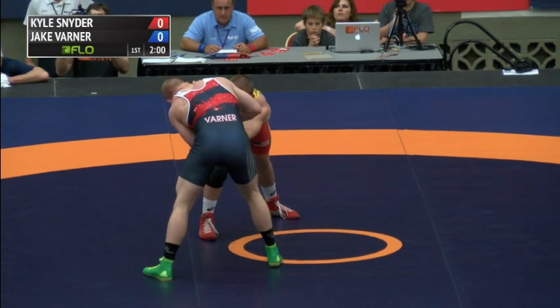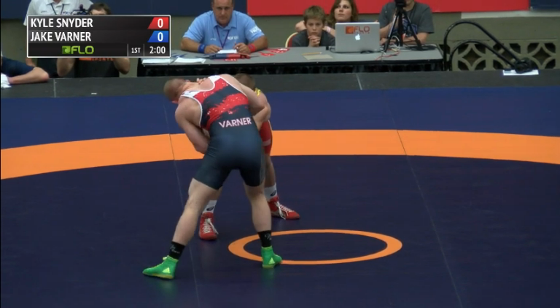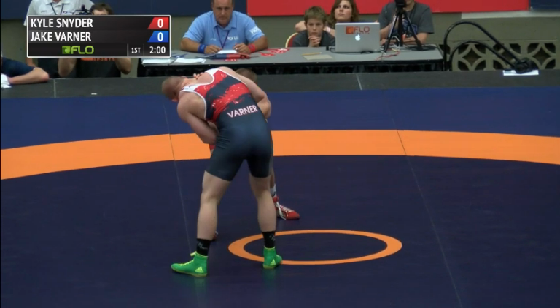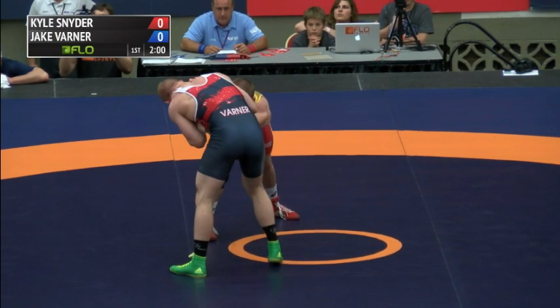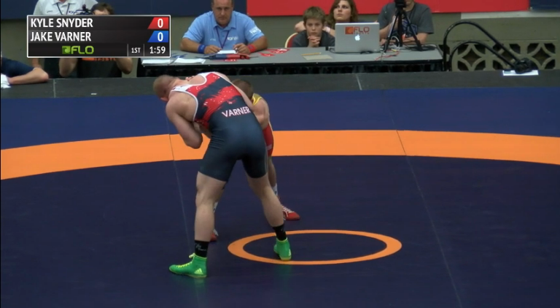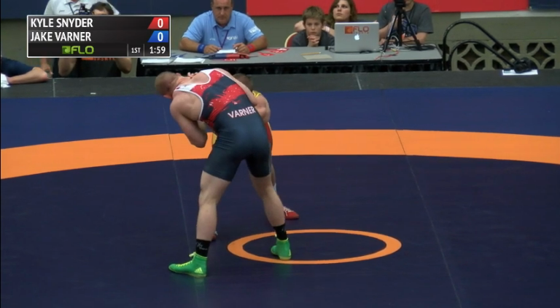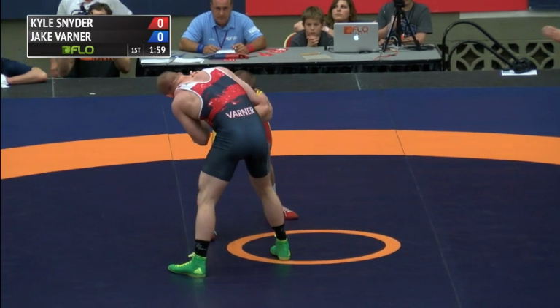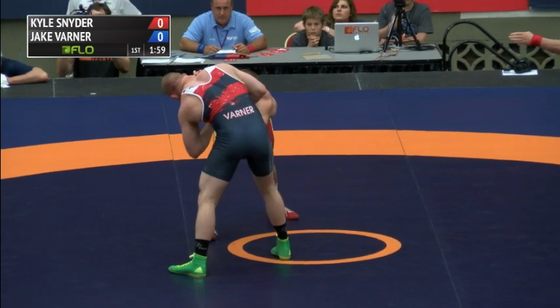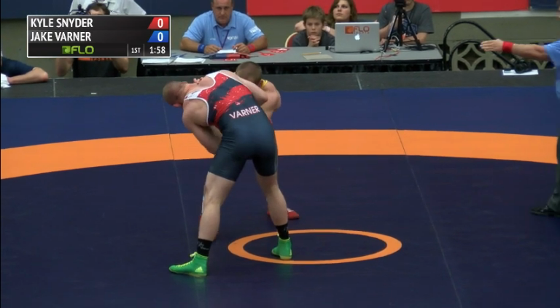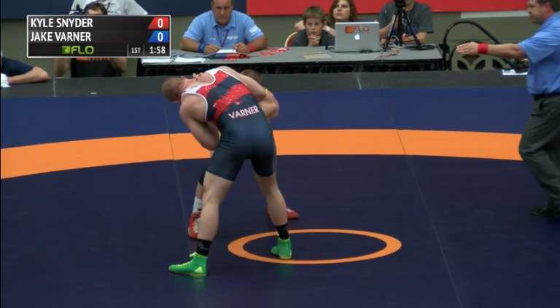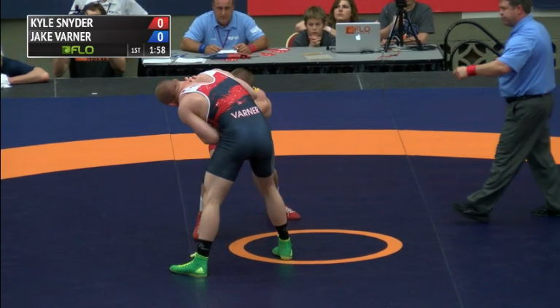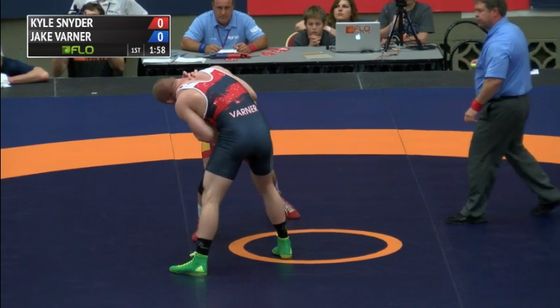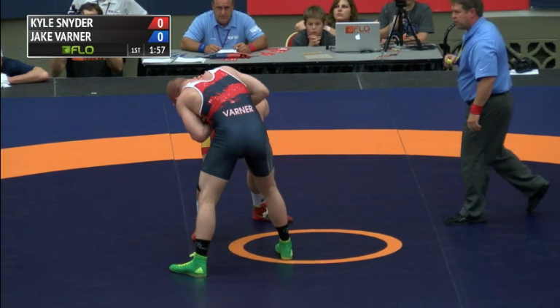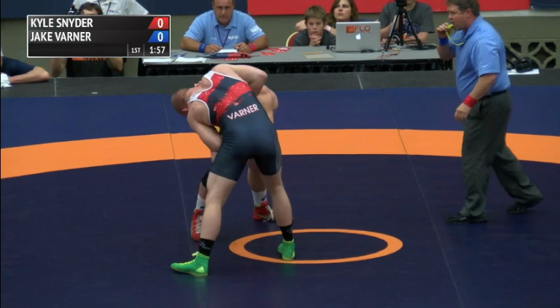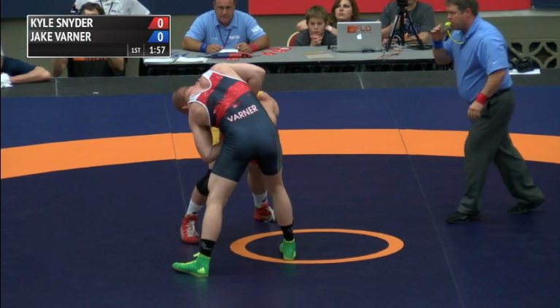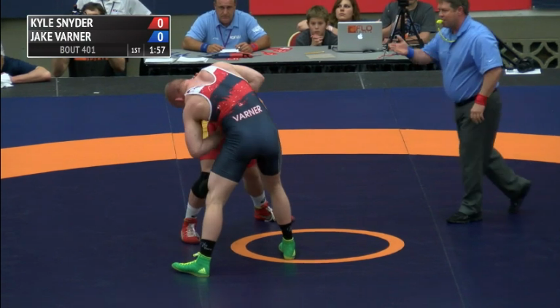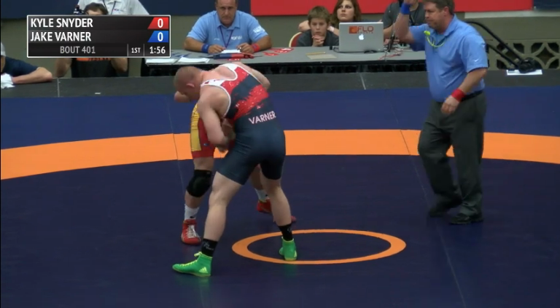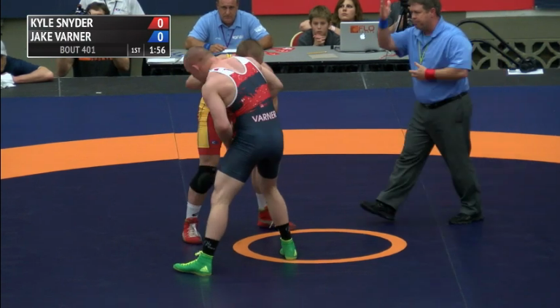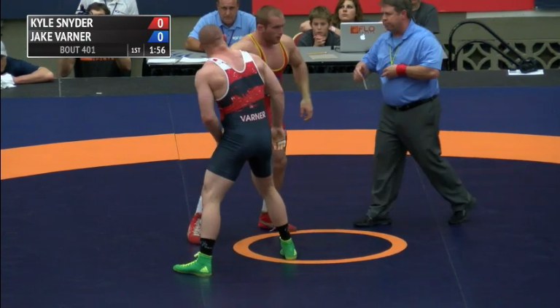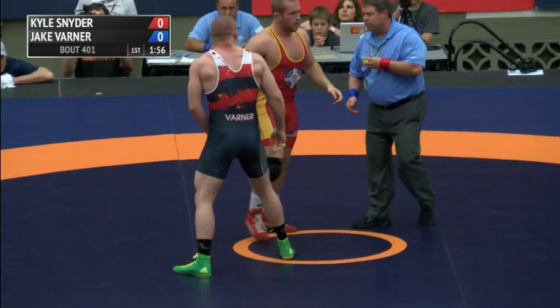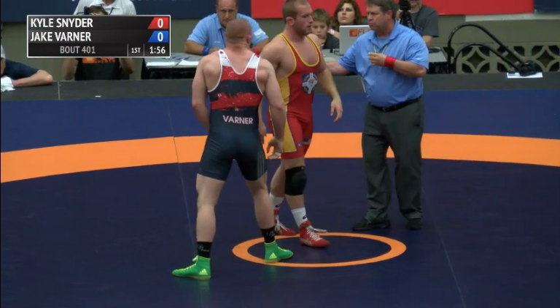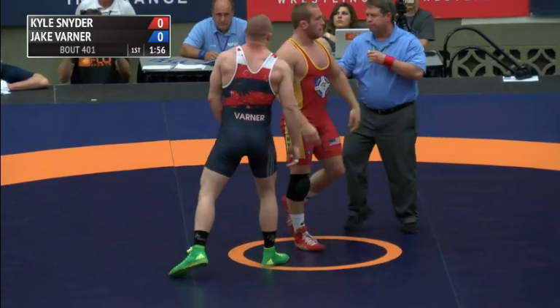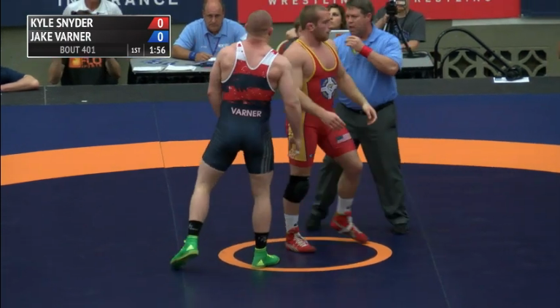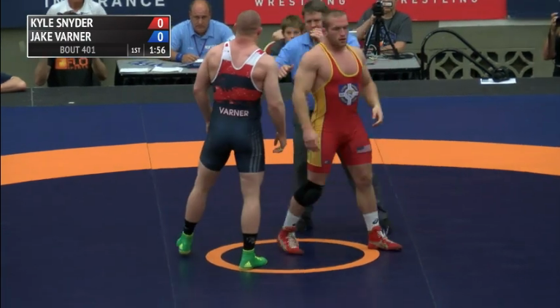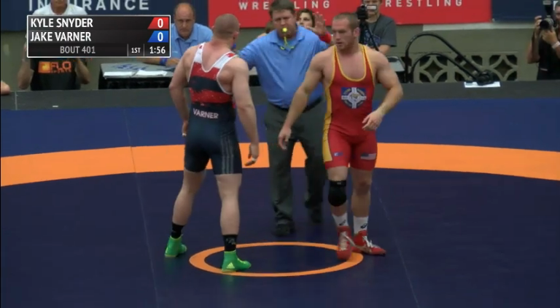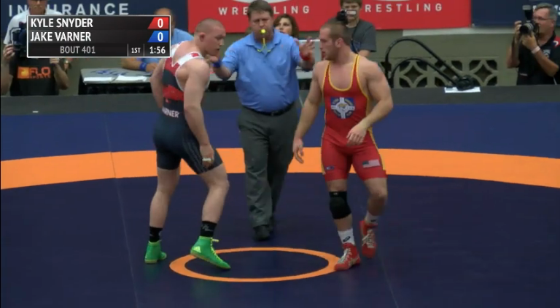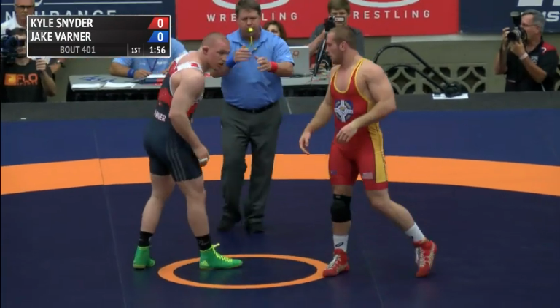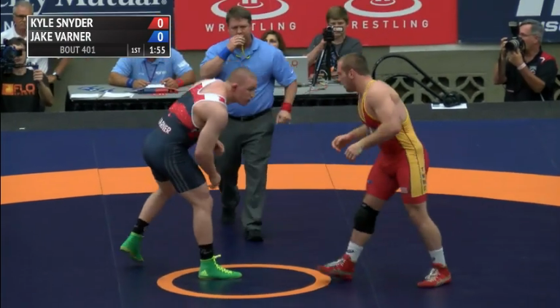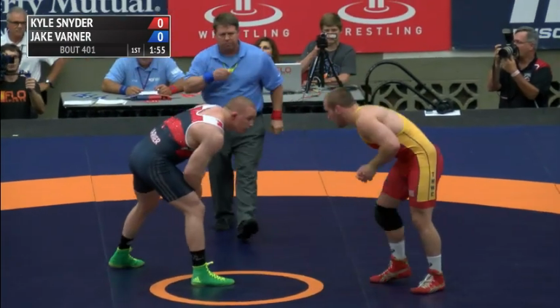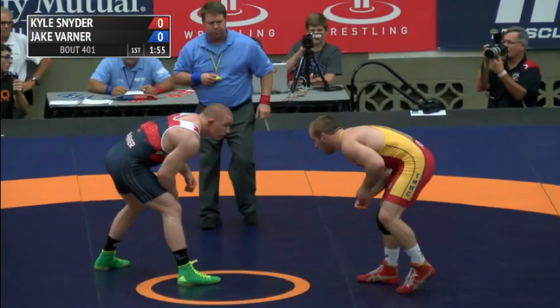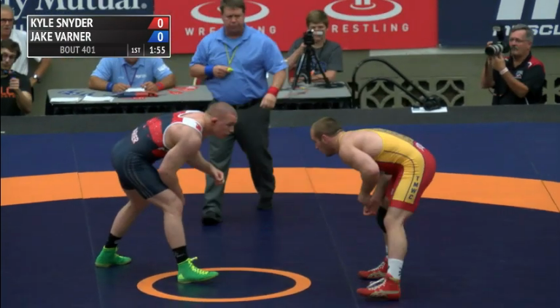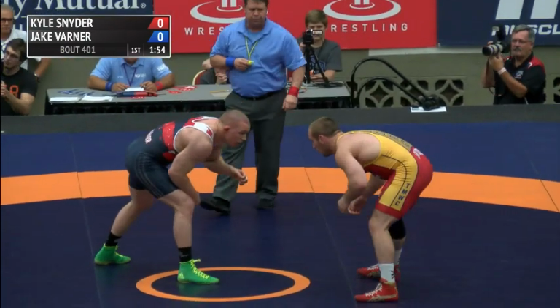Match number one of two out of three to win the spot on the world team. You've got to win two matches, so at each weight we're going to see at least two matches, and in the instances we get lucky enough, we'll see a third.